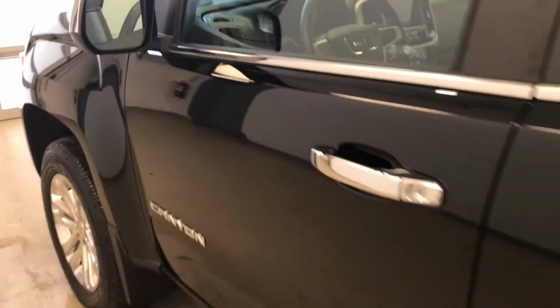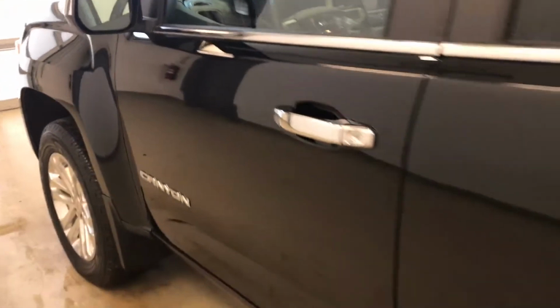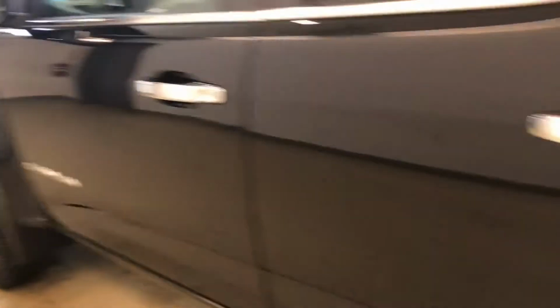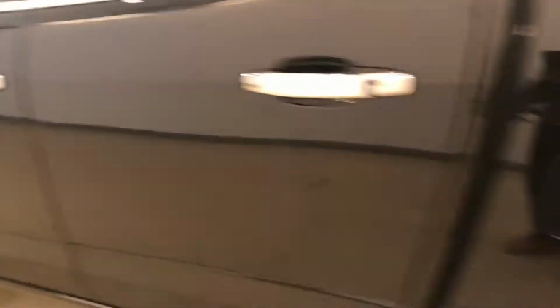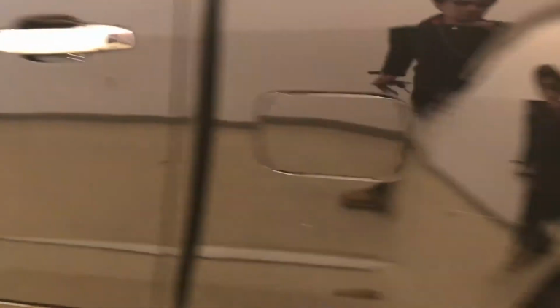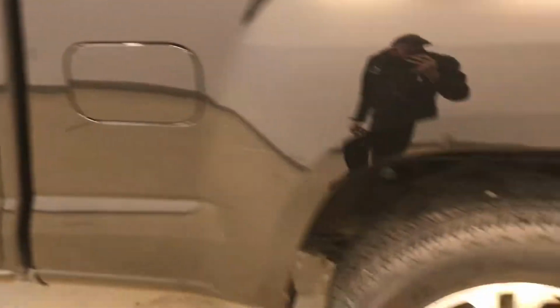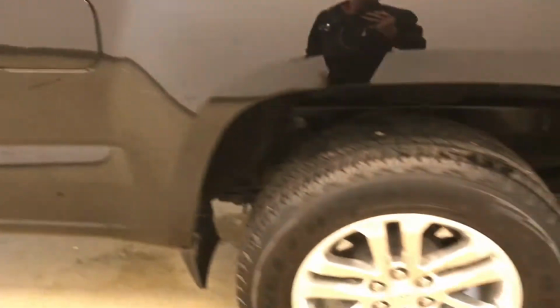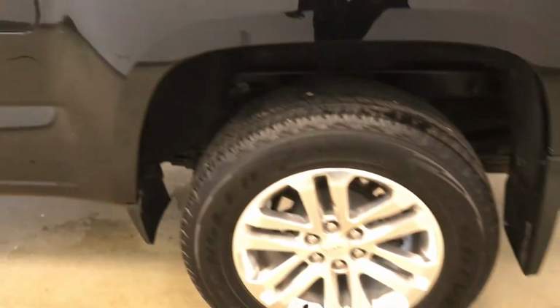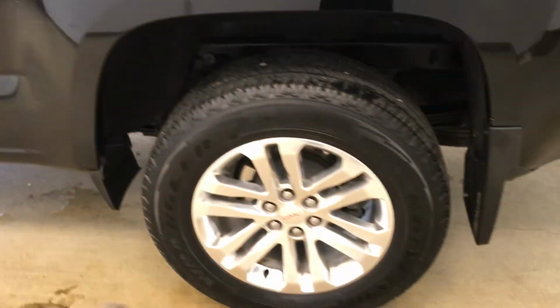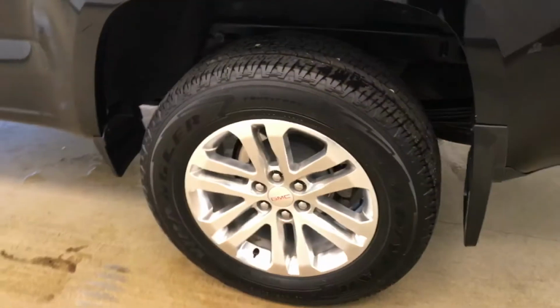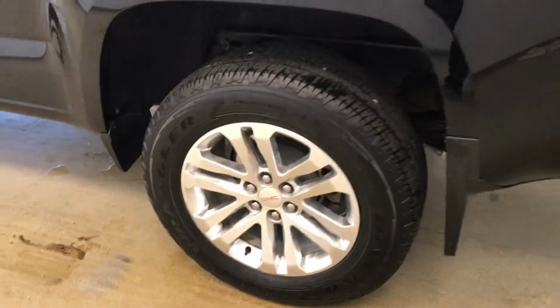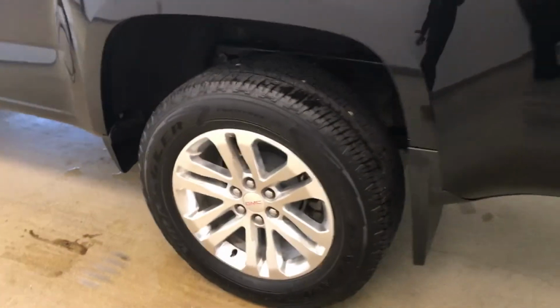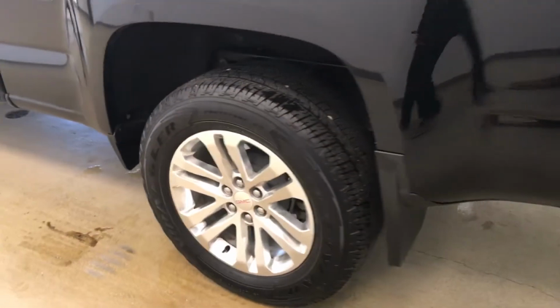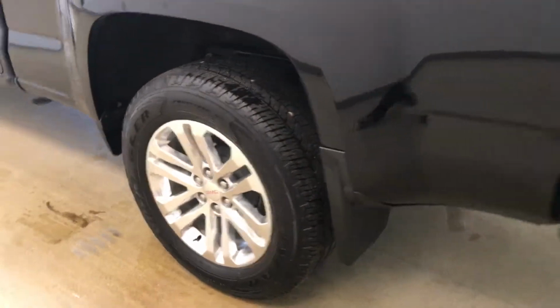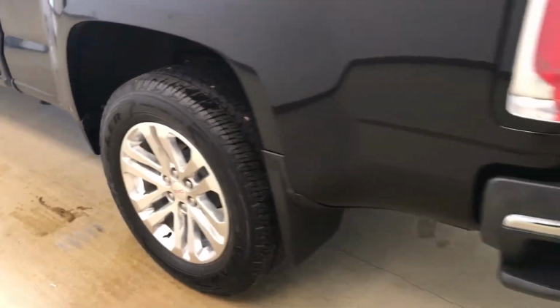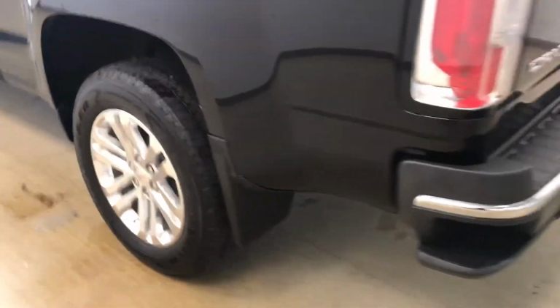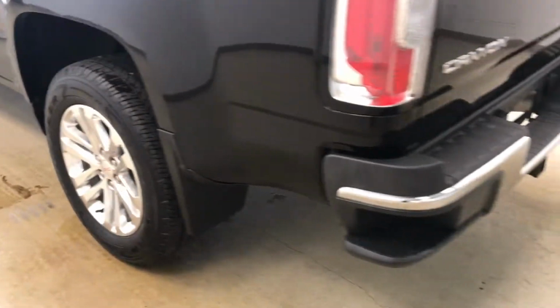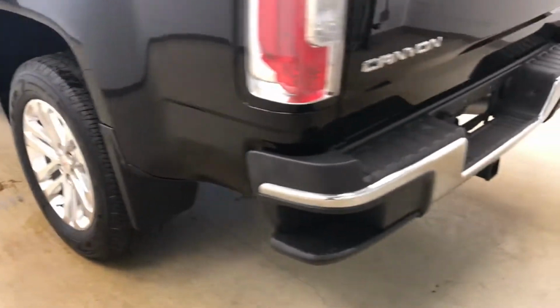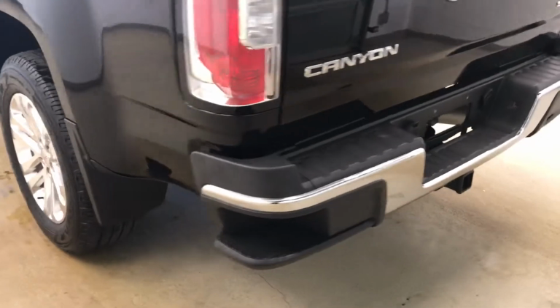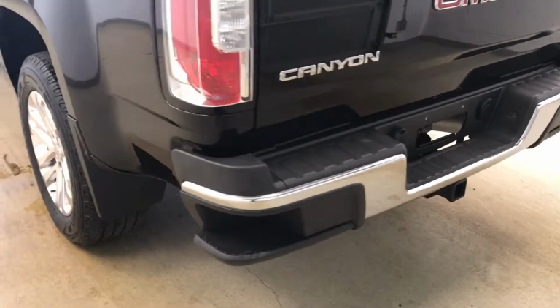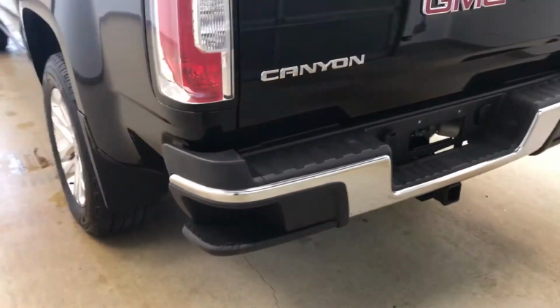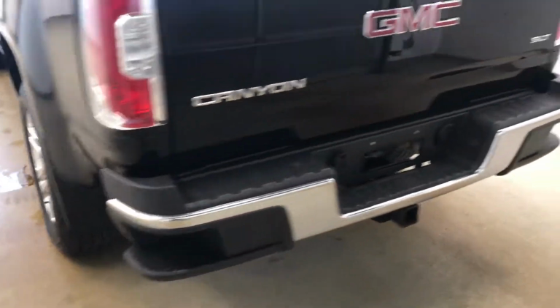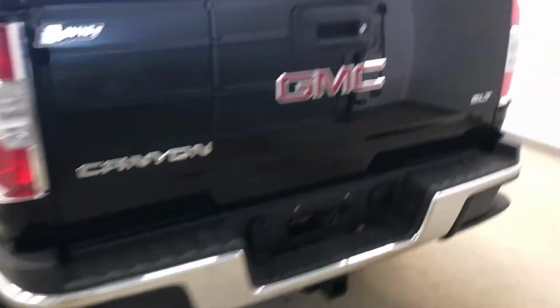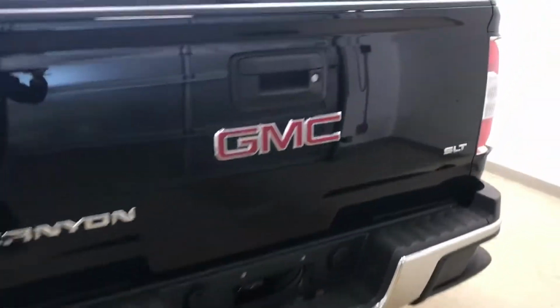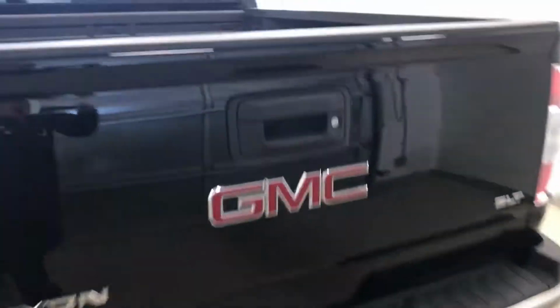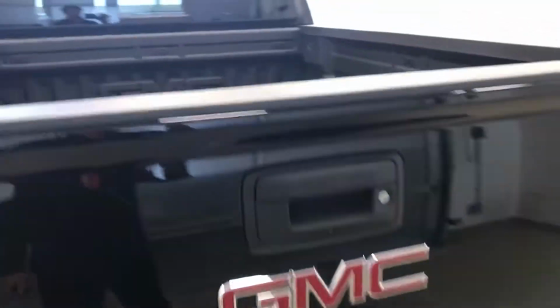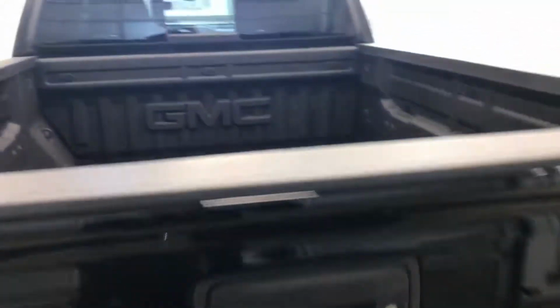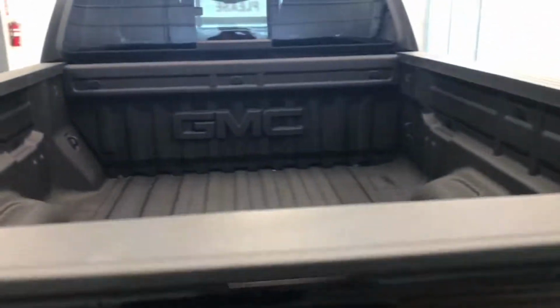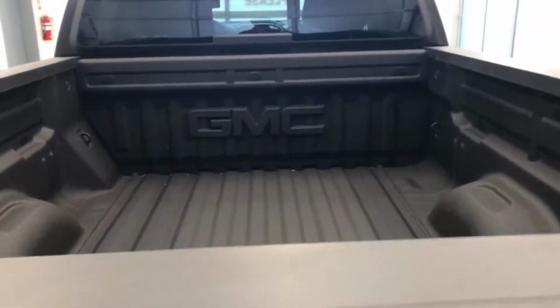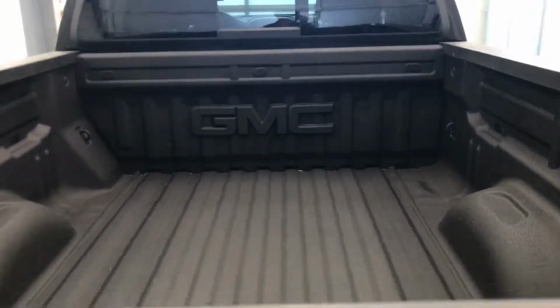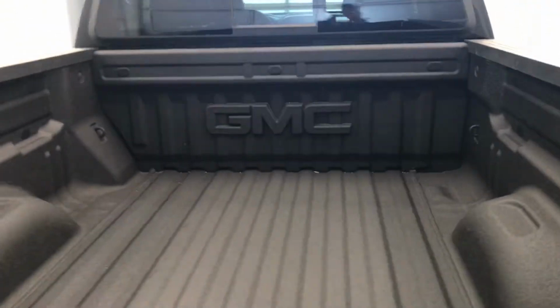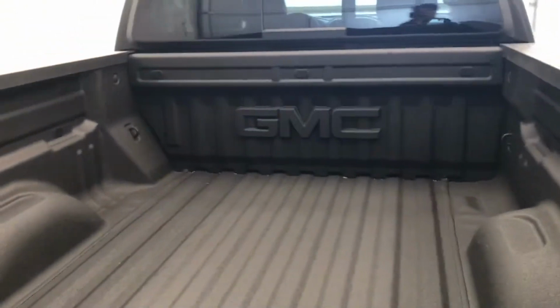Exterior options include 18 inch polished alloy rims, mud flaps, tailgate step, backup camera, spray-on box liner and a lot more cargo space.